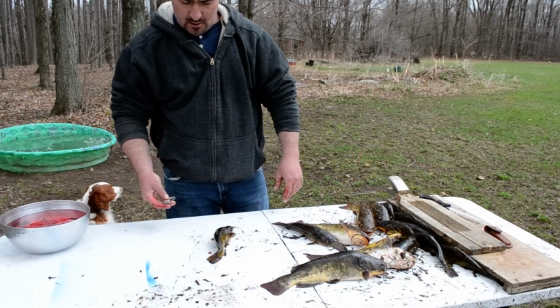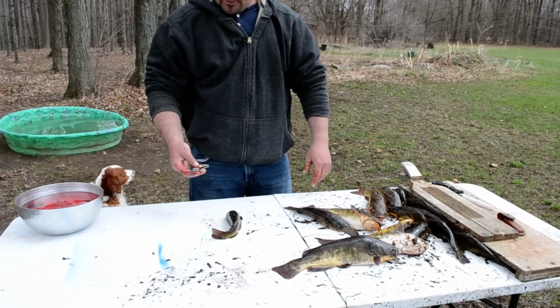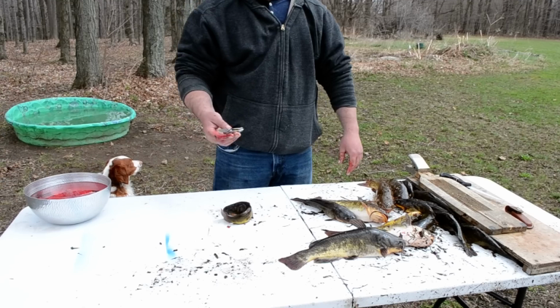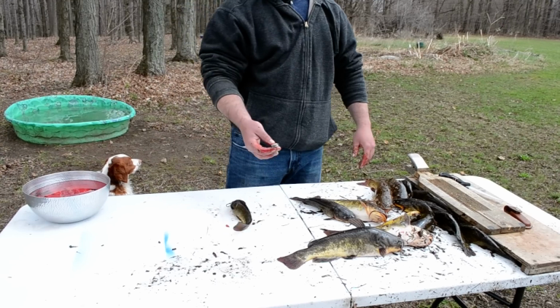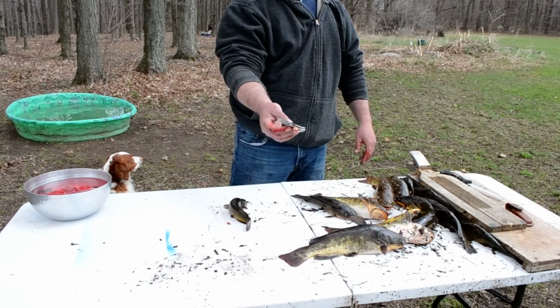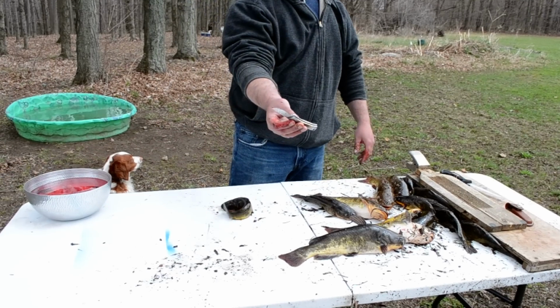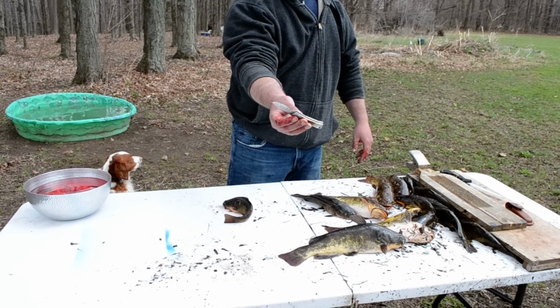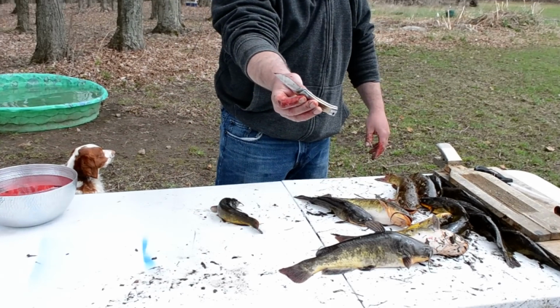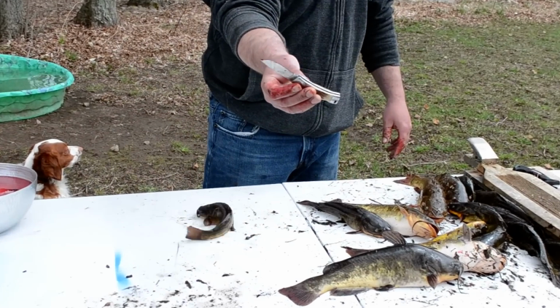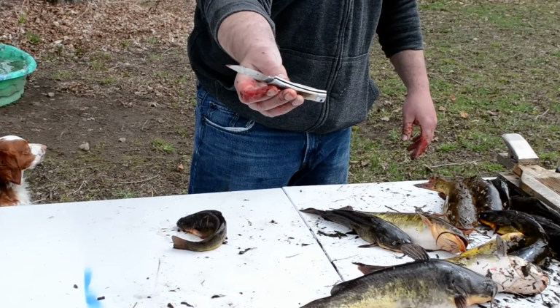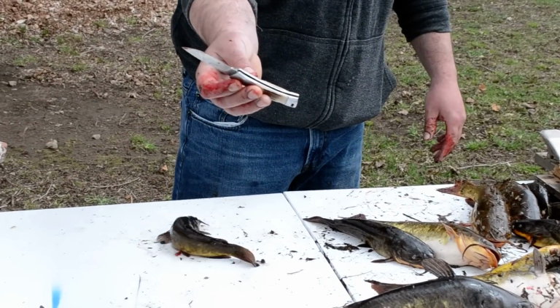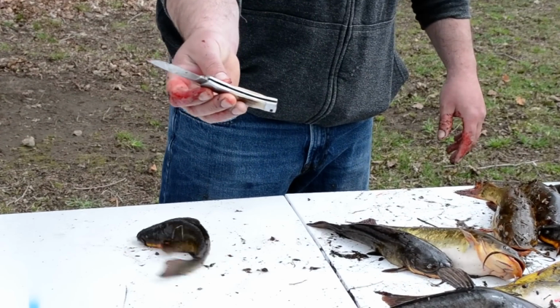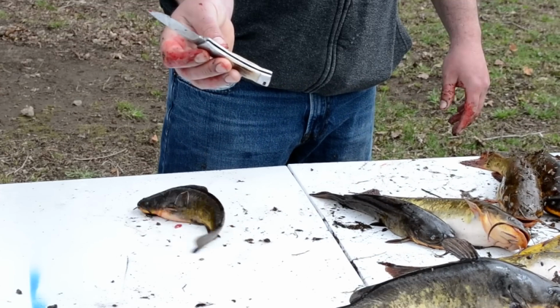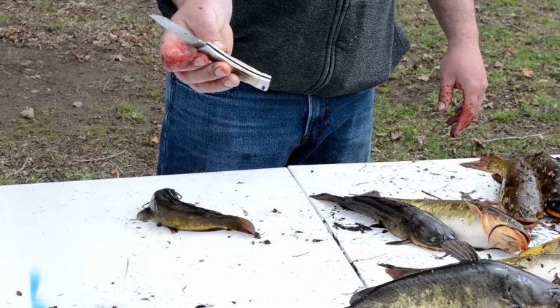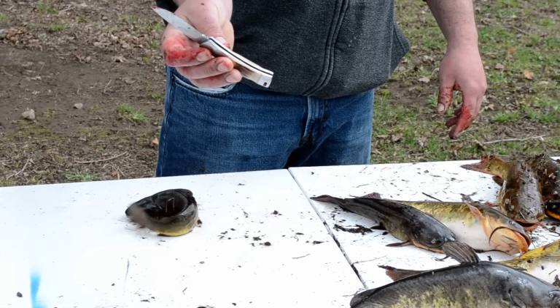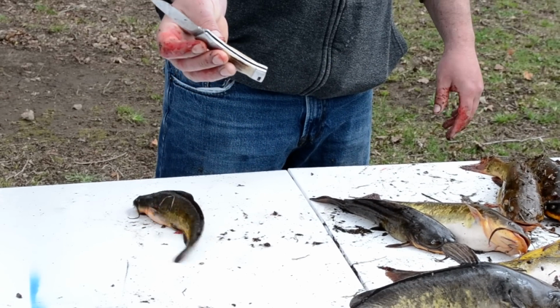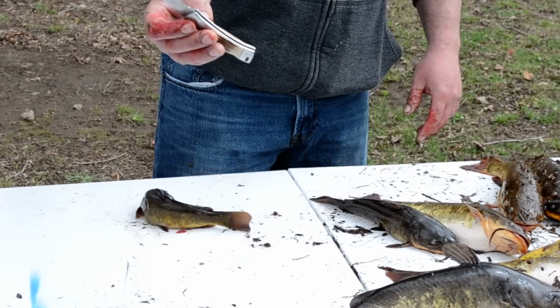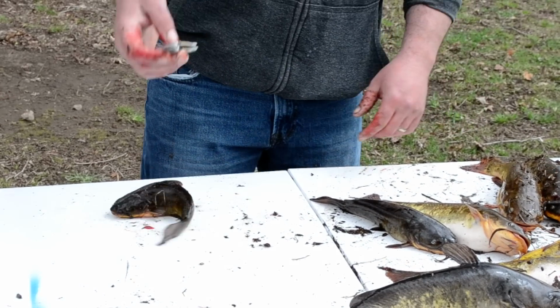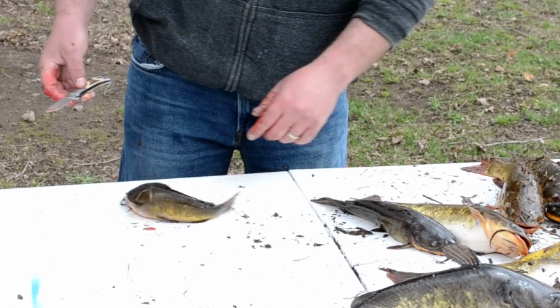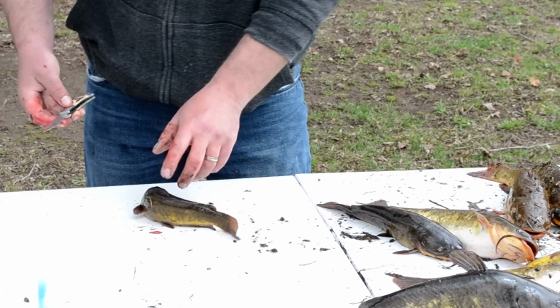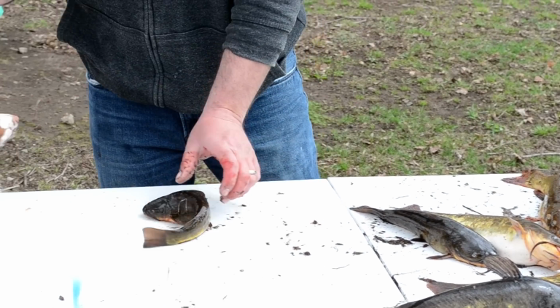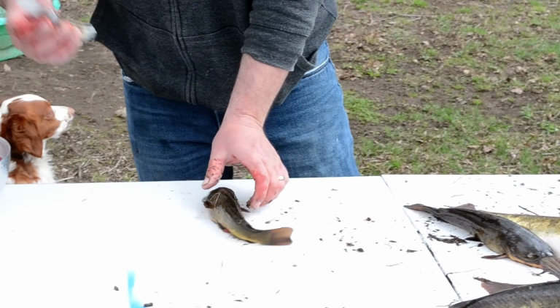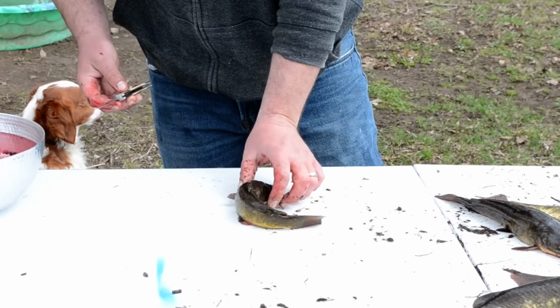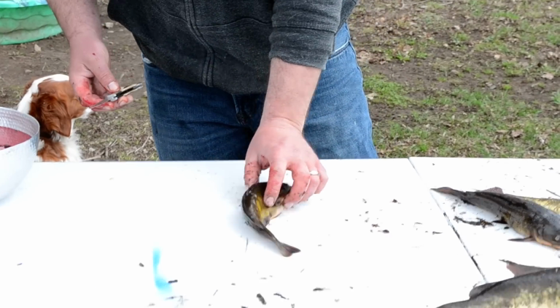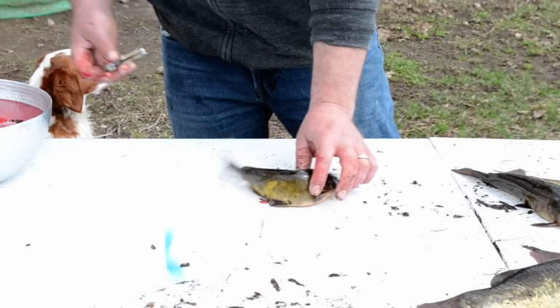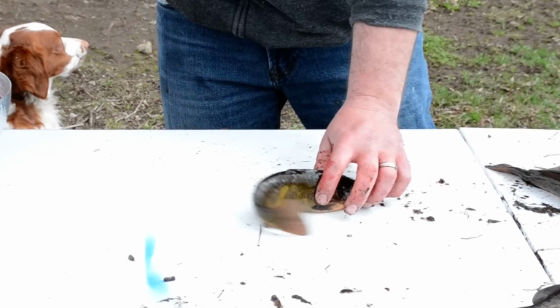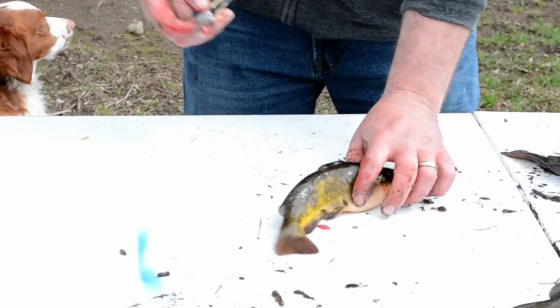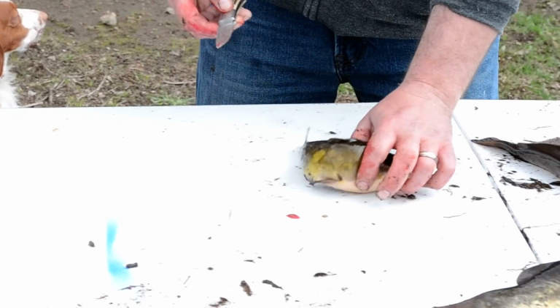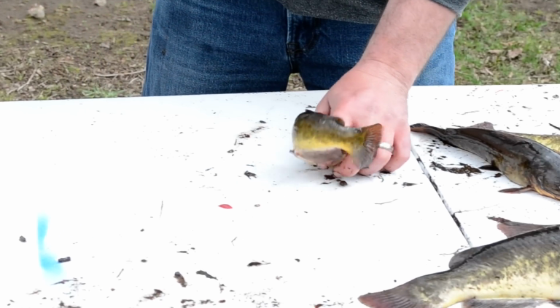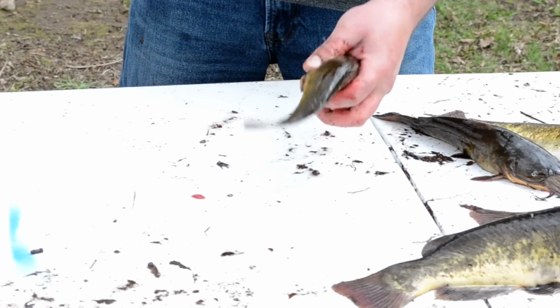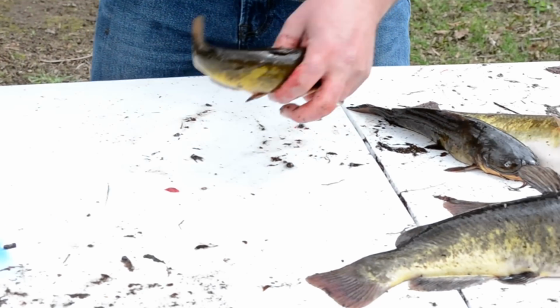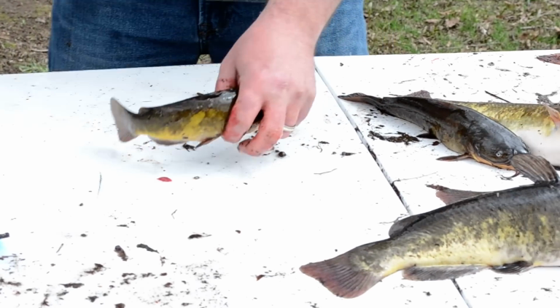Basically all you need is a nice 3-inch pocket knife and your fish. So I'll go through and do it slow.